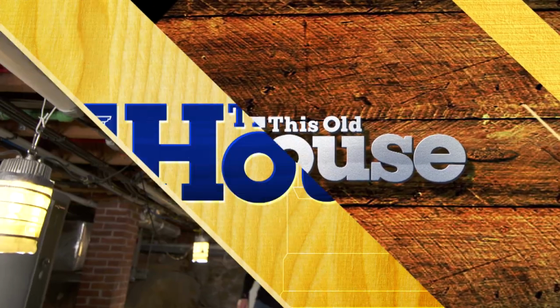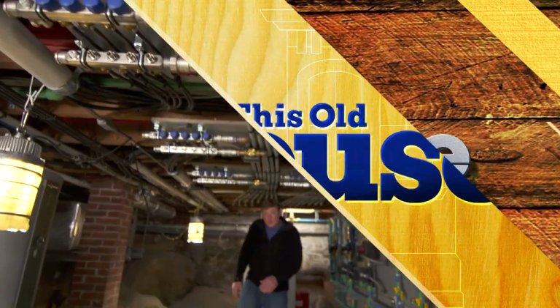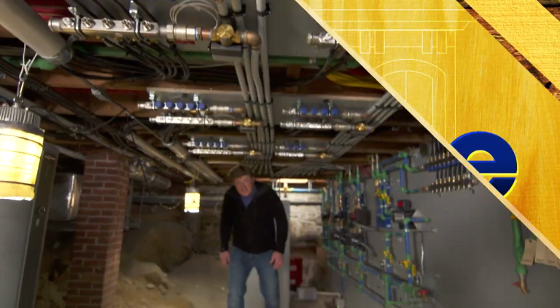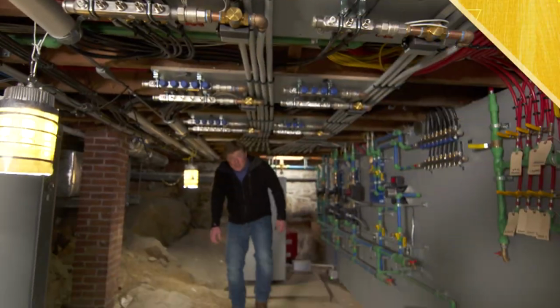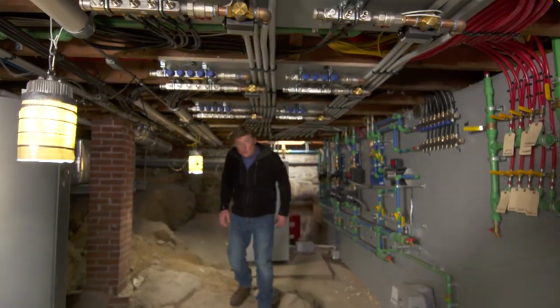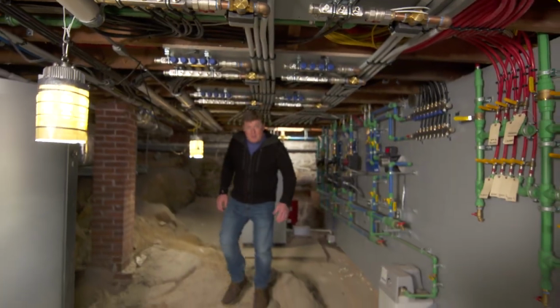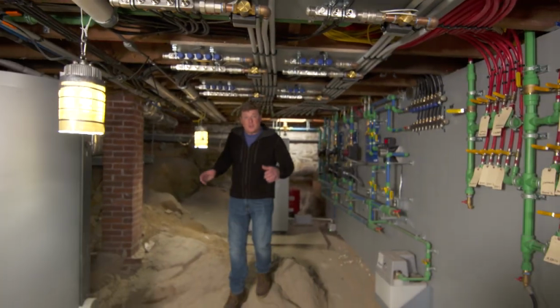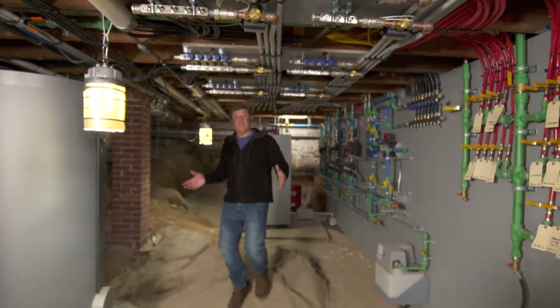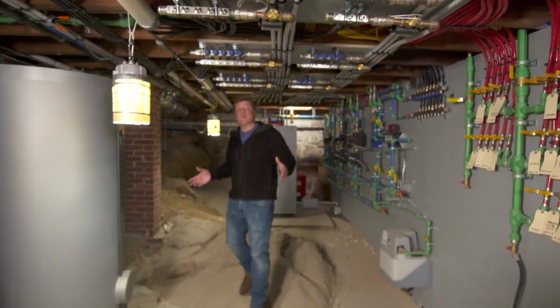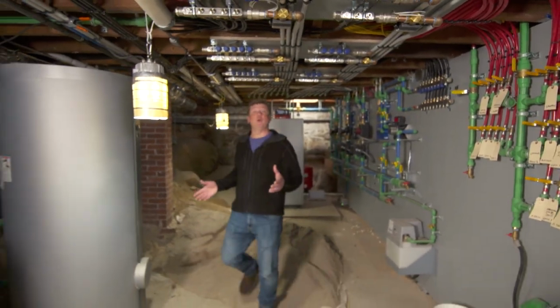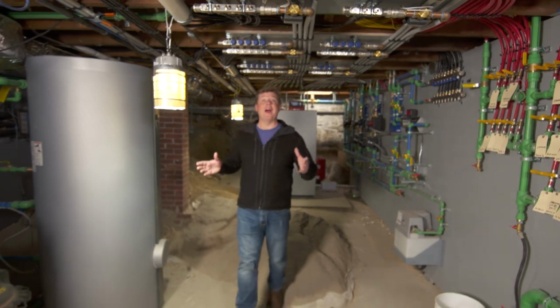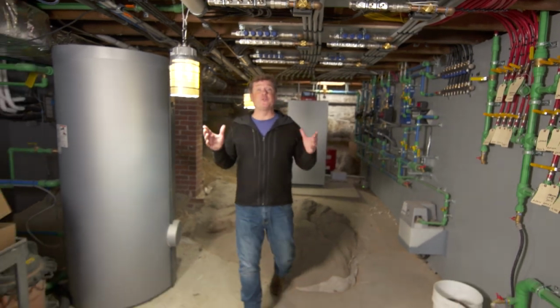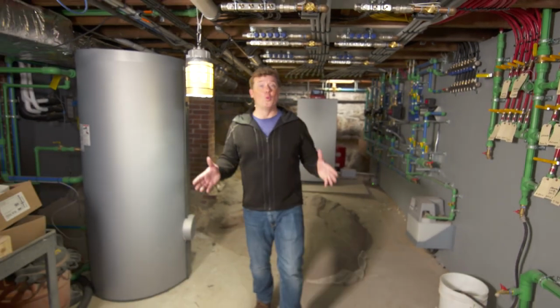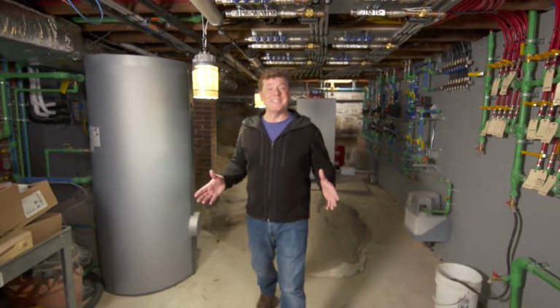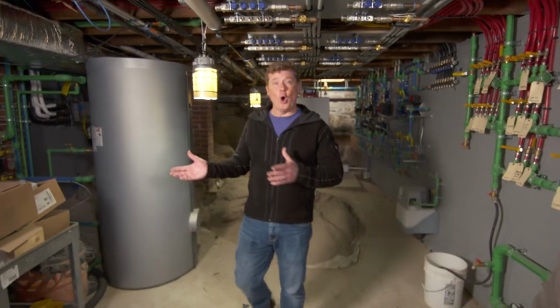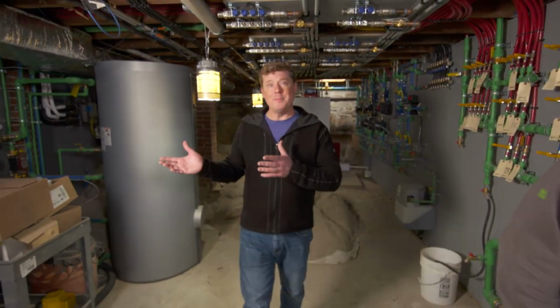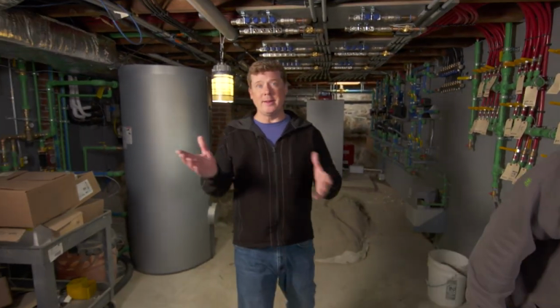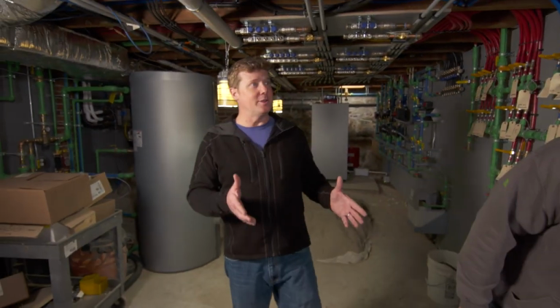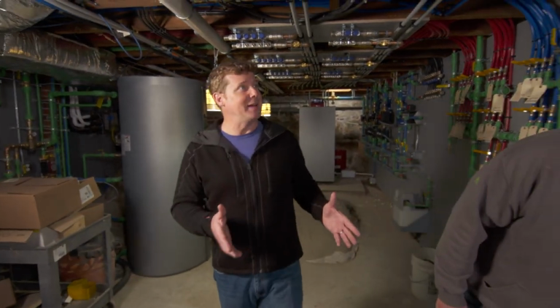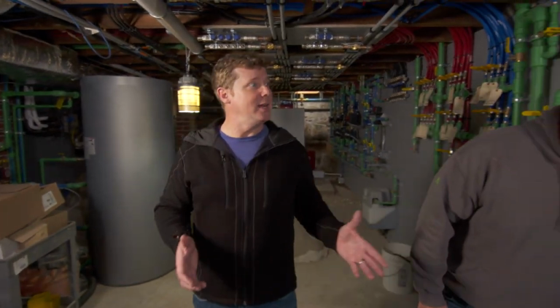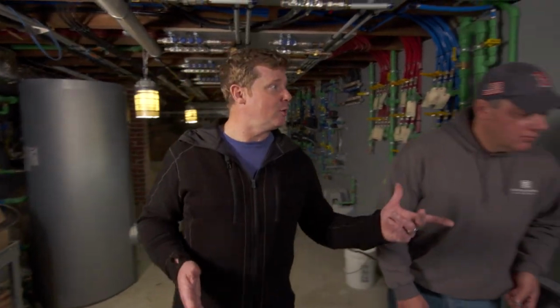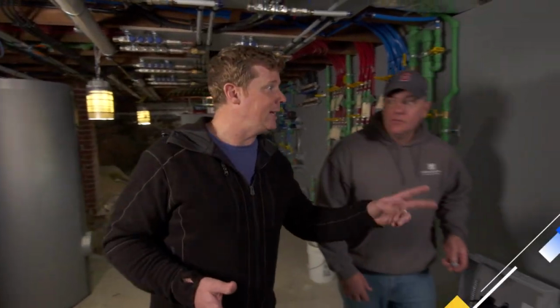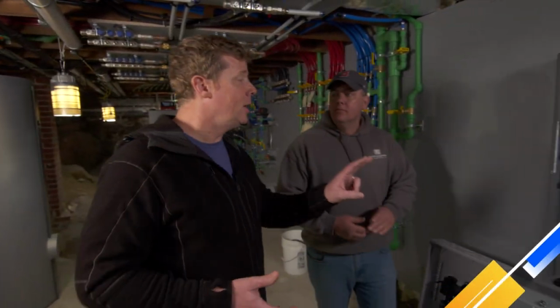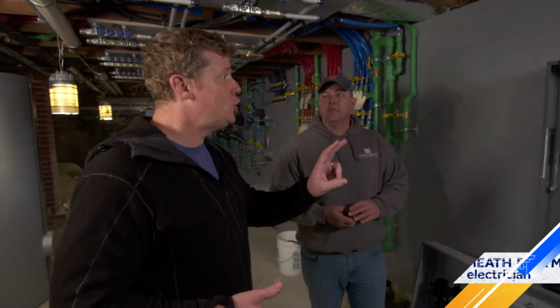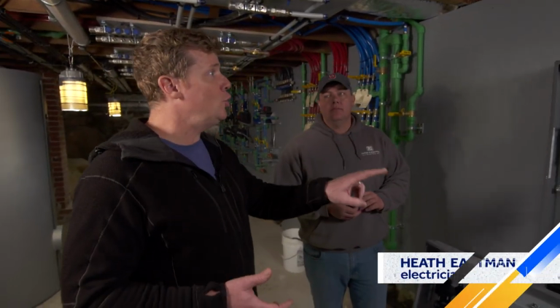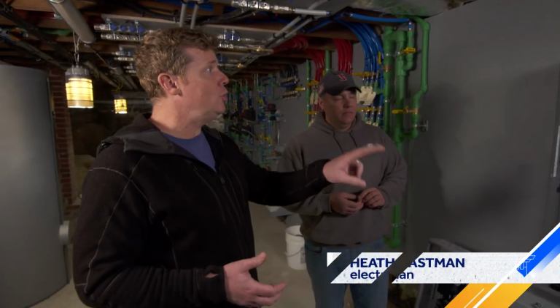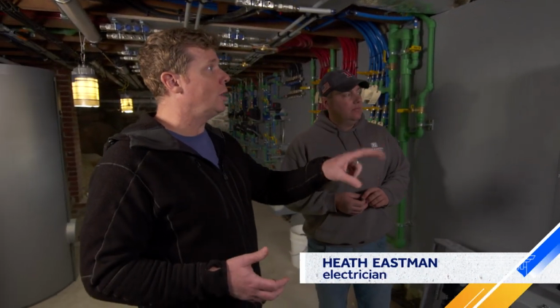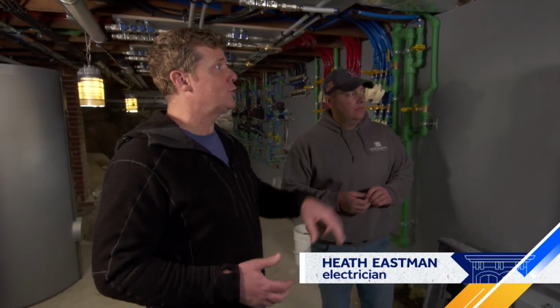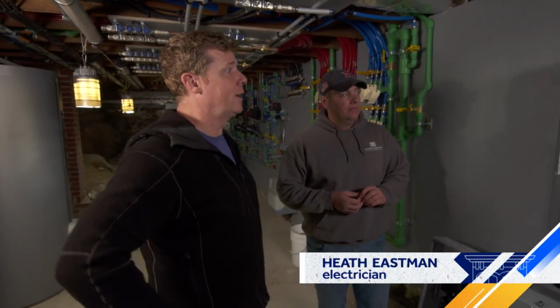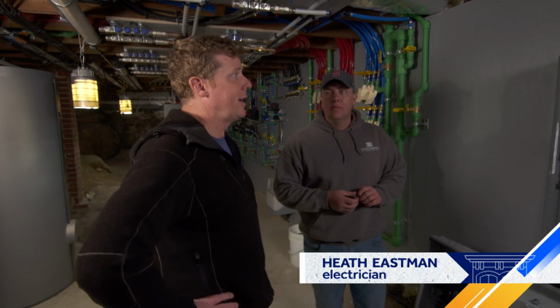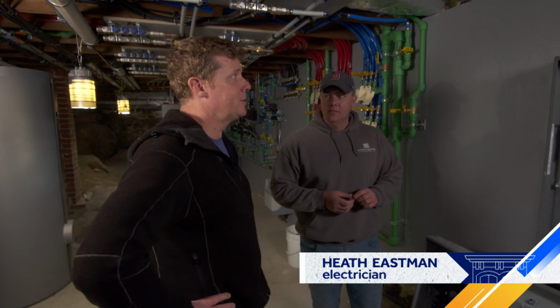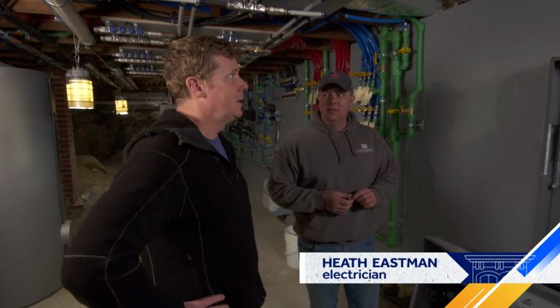Our electrician Heath and his crew have been installing fixtures and pulling wires for weeks. They all come down here to the basement, Heath, and terminate in two new electrical breaker panels.